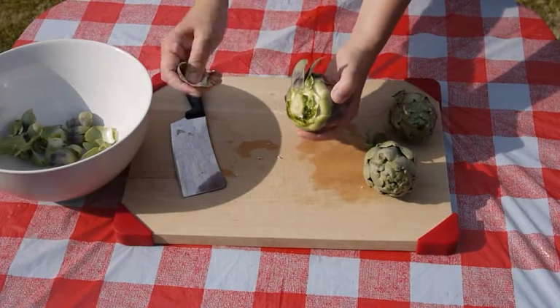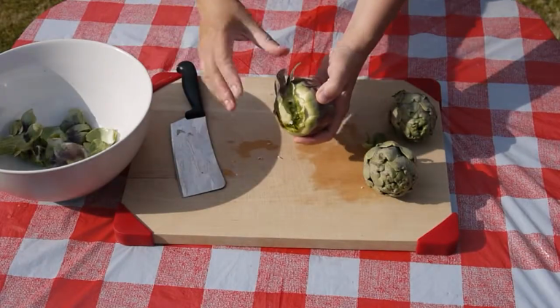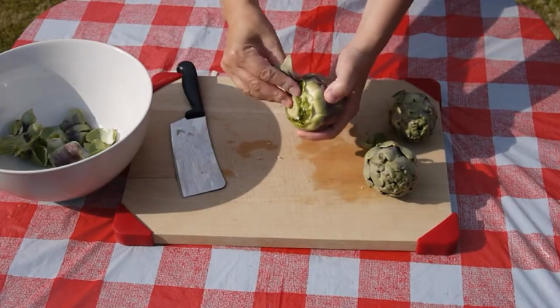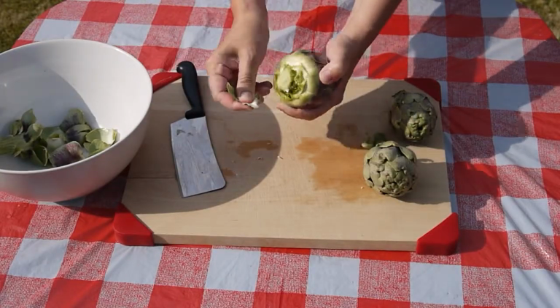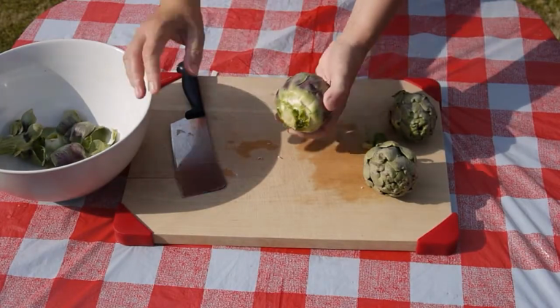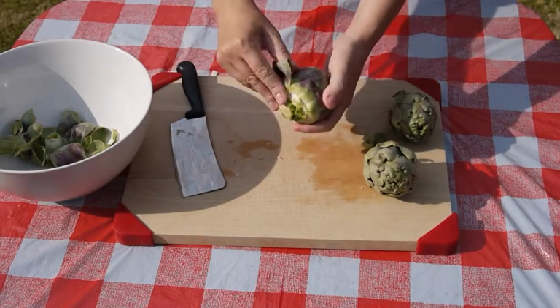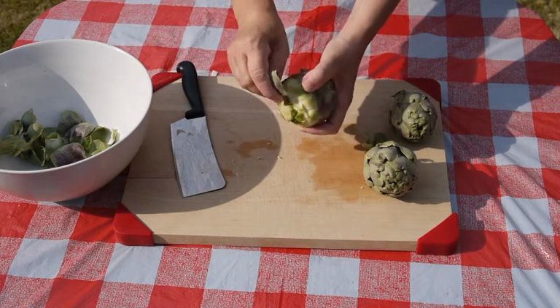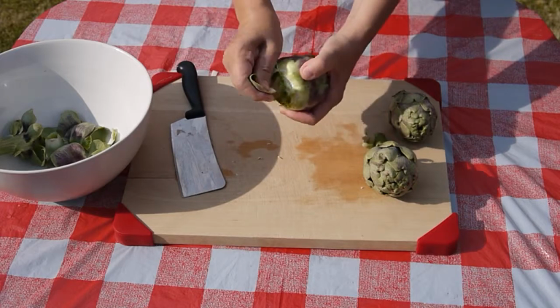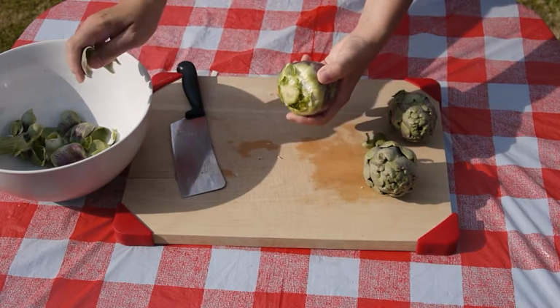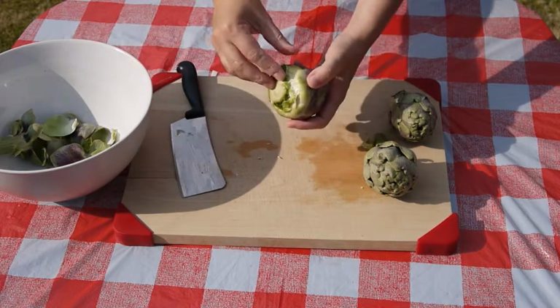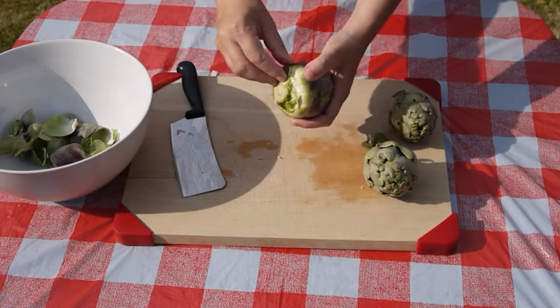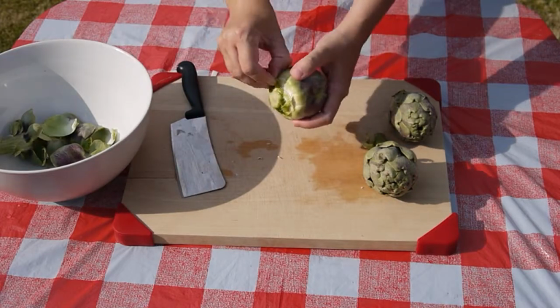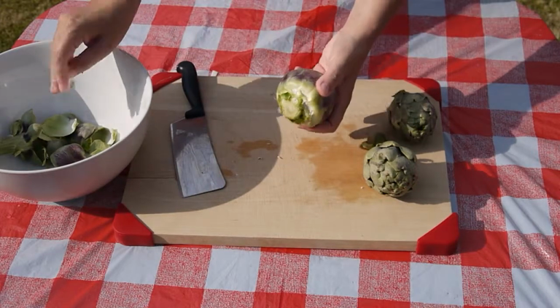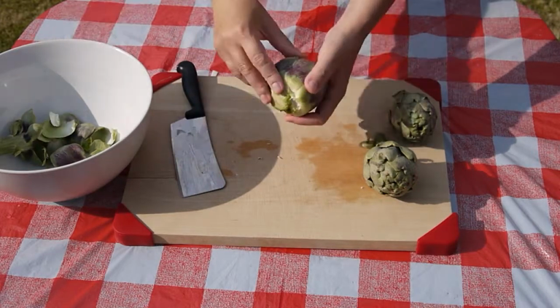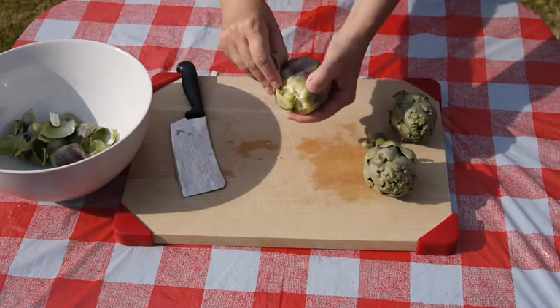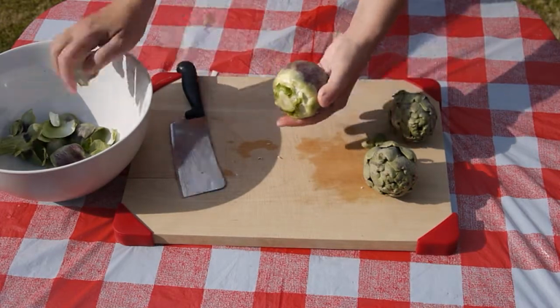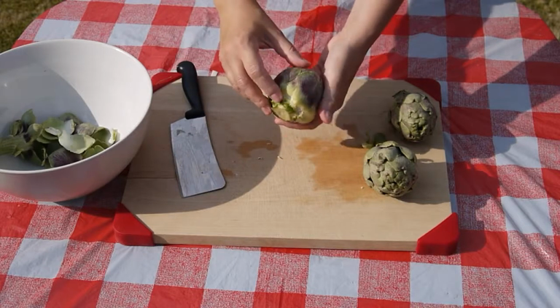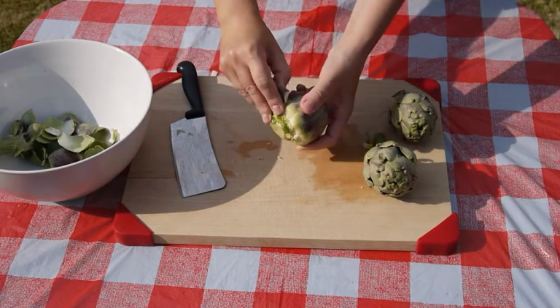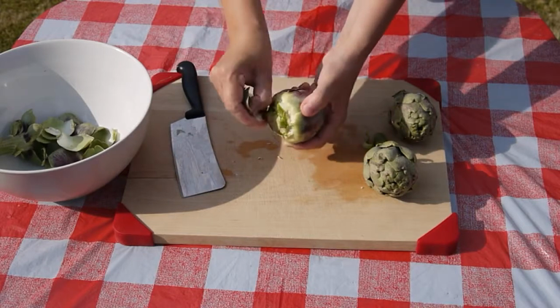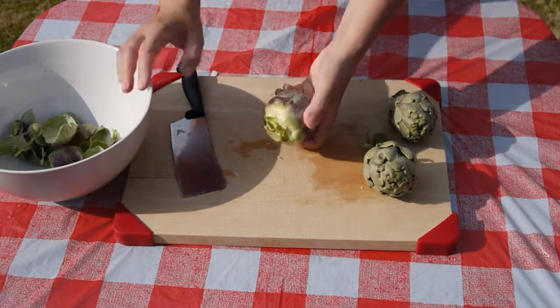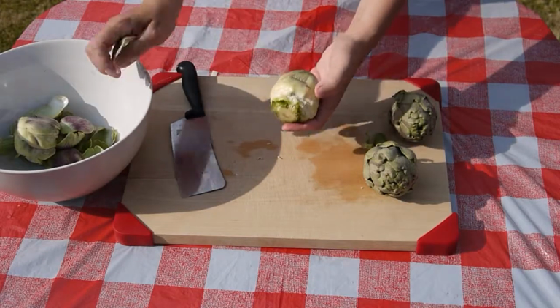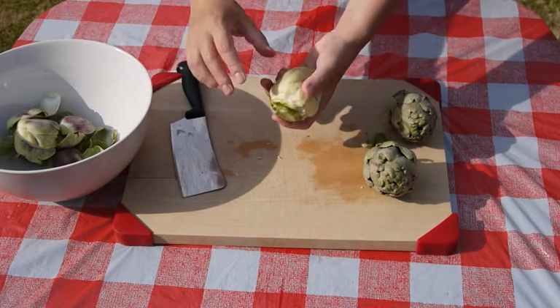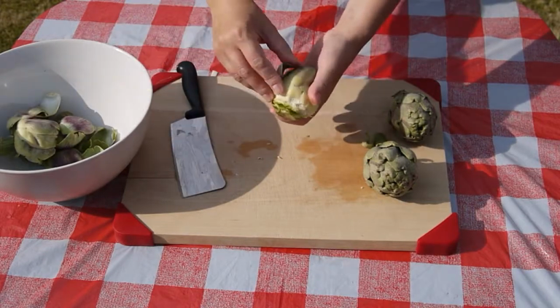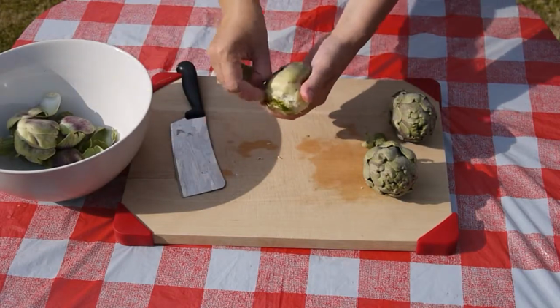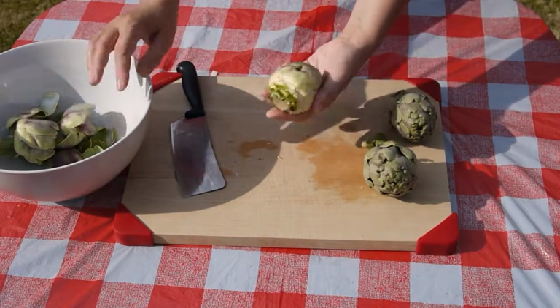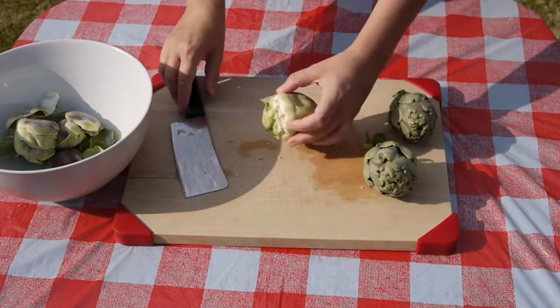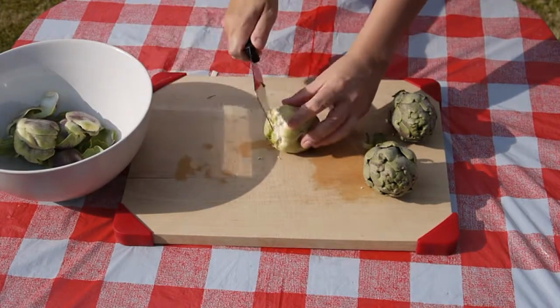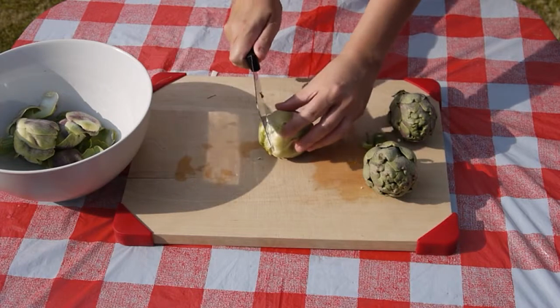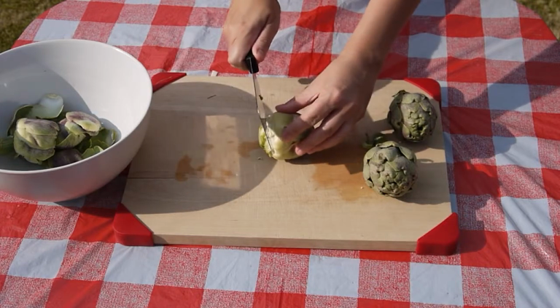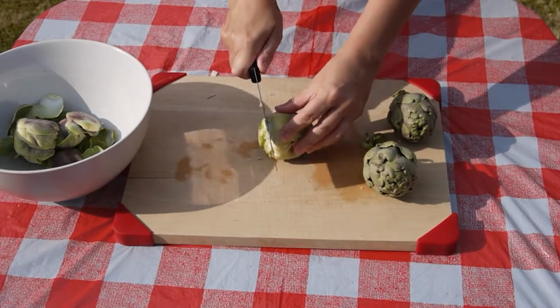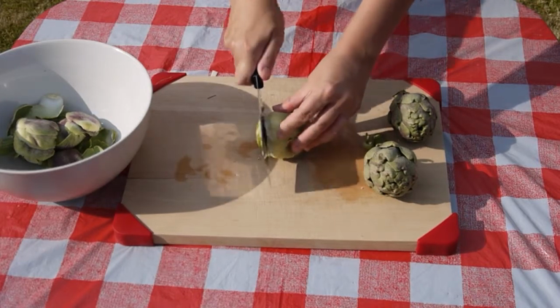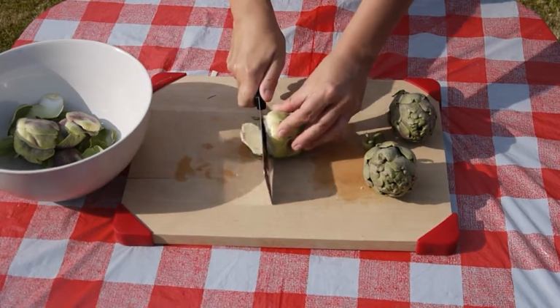The part of the artichoke that is eaten is the inner white heart. To get to this, the outer leaves that wrap it need to be removed, but you will know the heart when you see it because of the creamy white flesh. The artichoke also needs to be topped and tailed to remove the stiff and chewy base and any flower thistles.